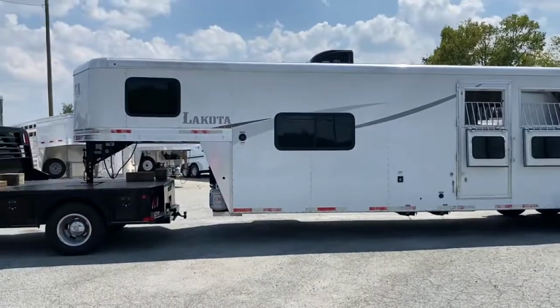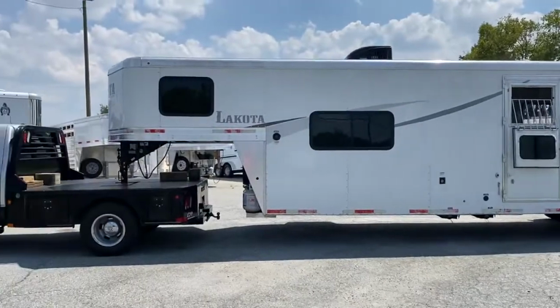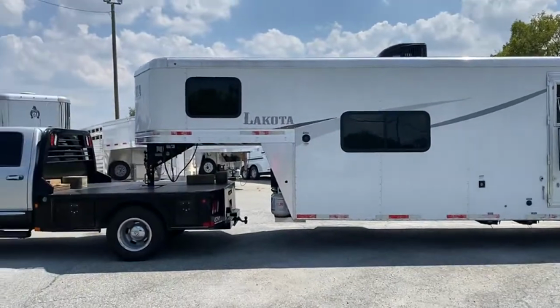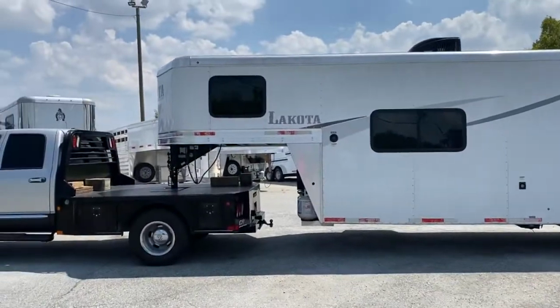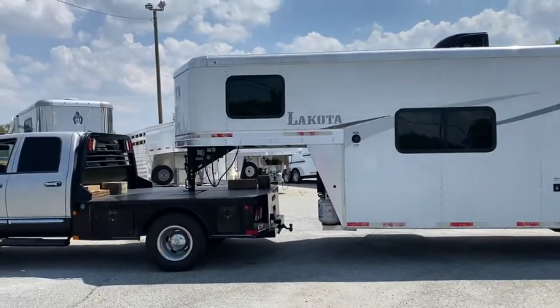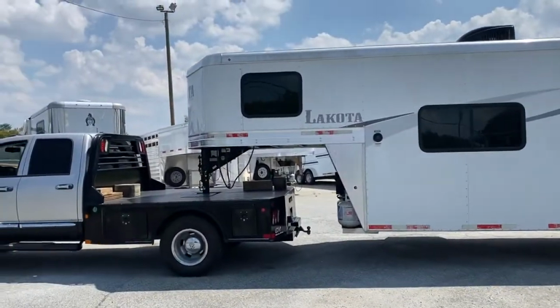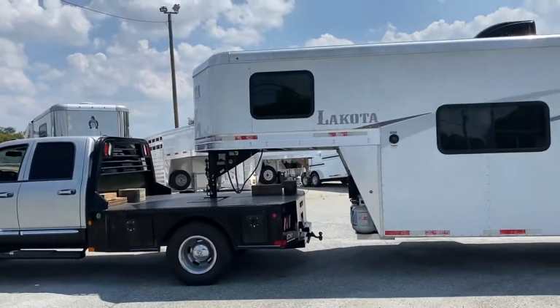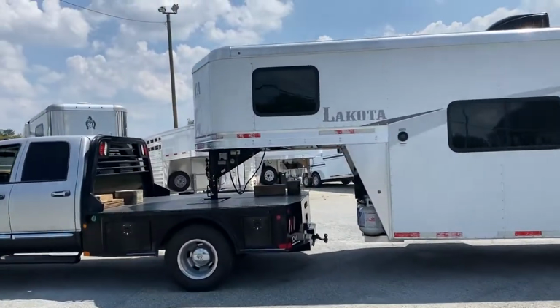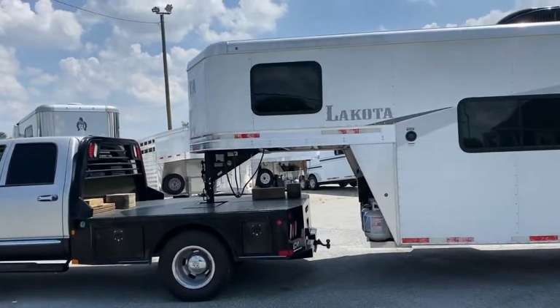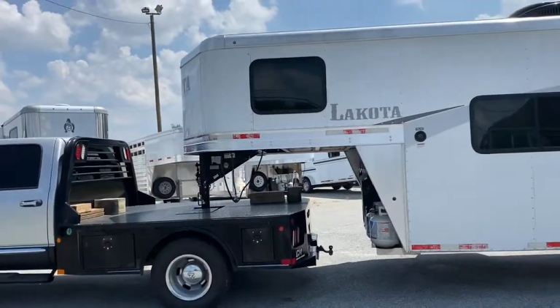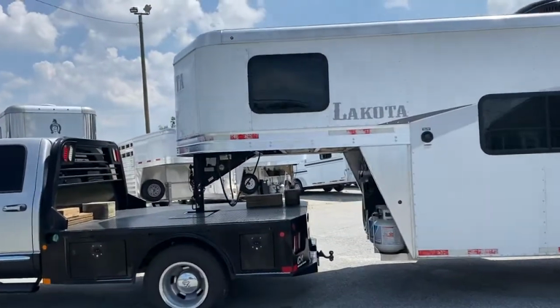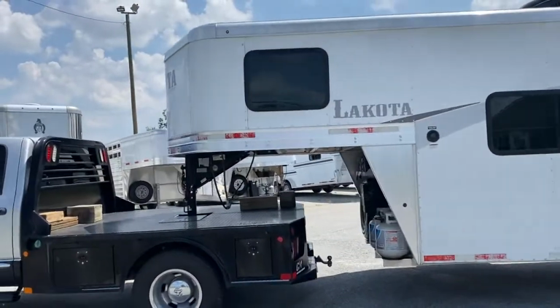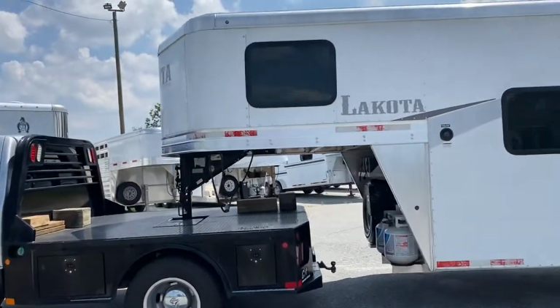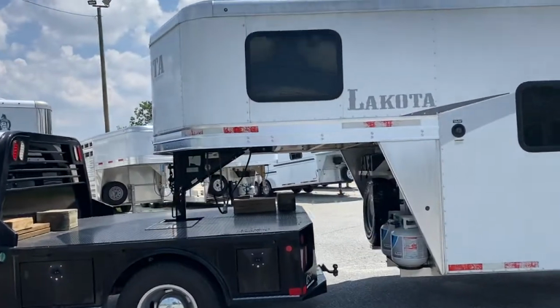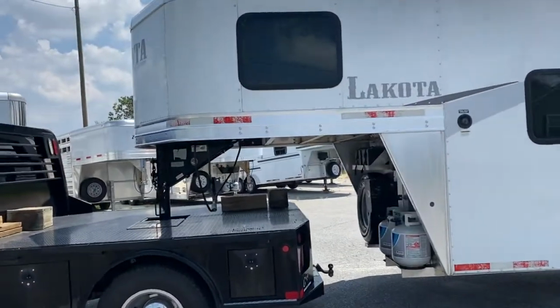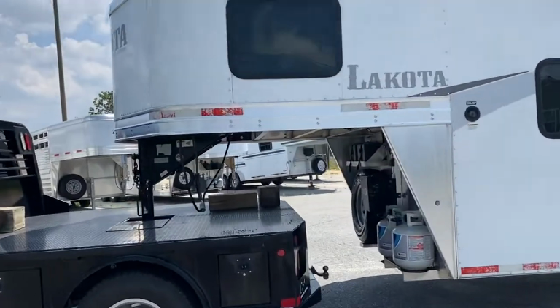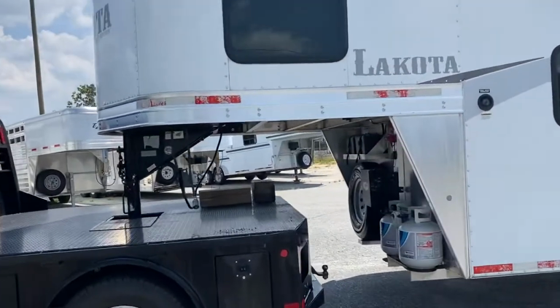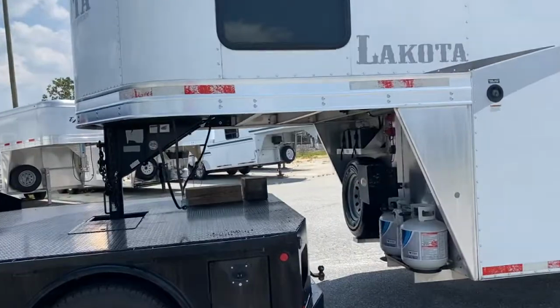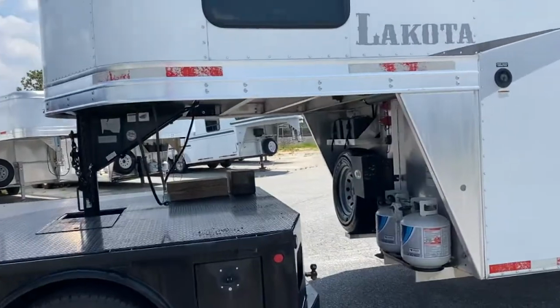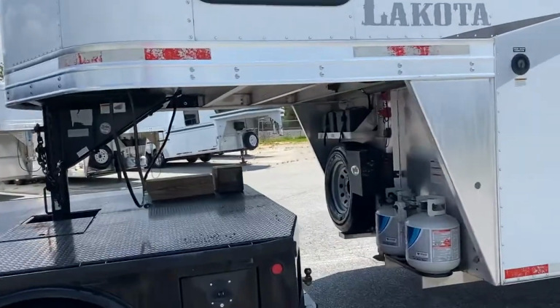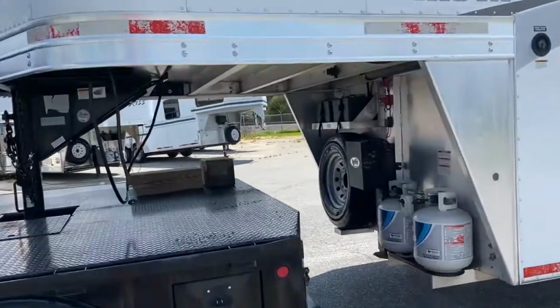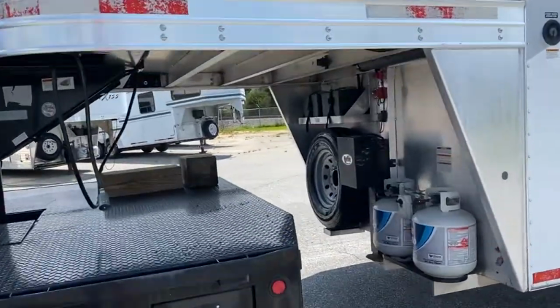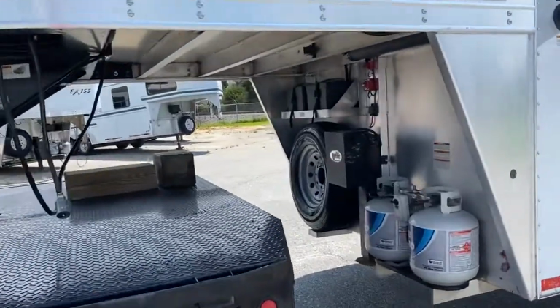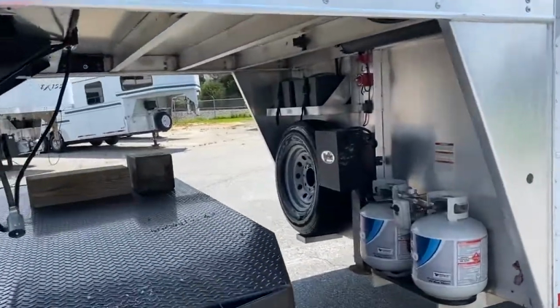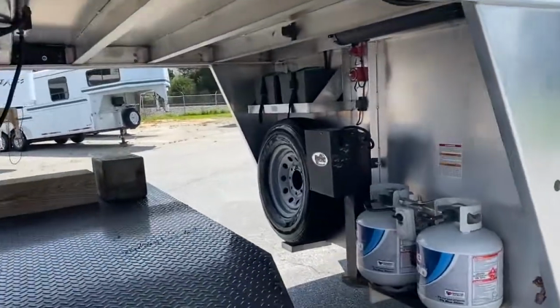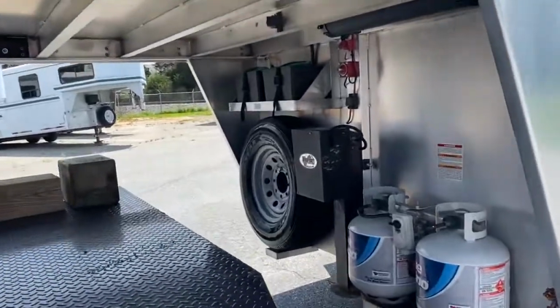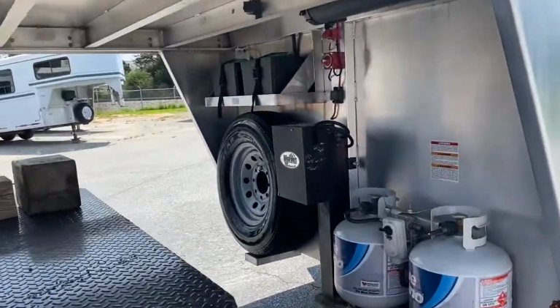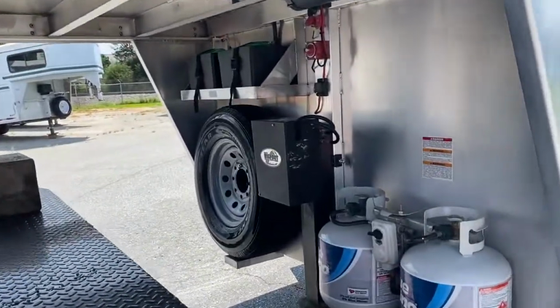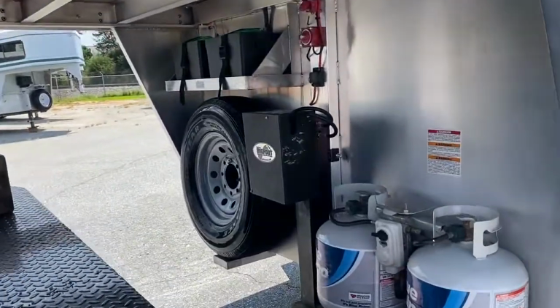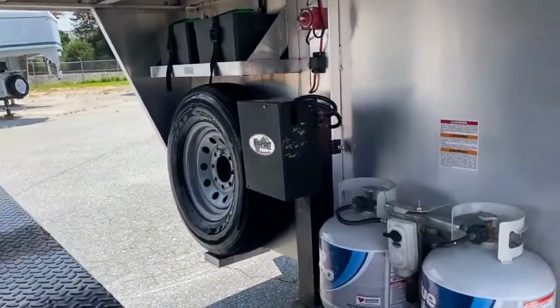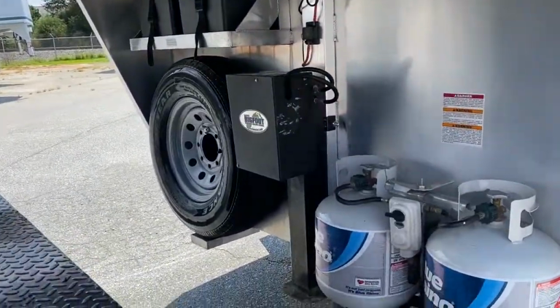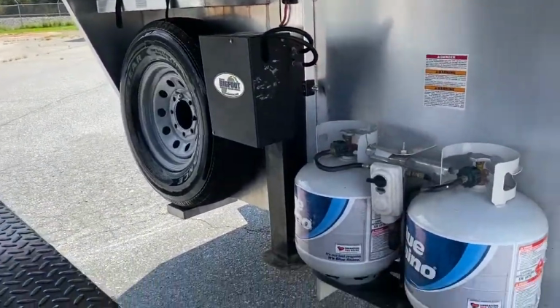I'm going to try to go through and point out everything on the trailer that I can see. It does have two batteries, two propane tanks, and a hydraulic jack.